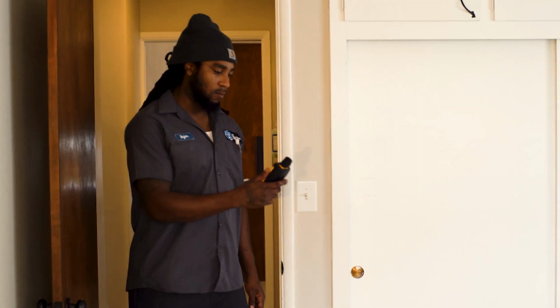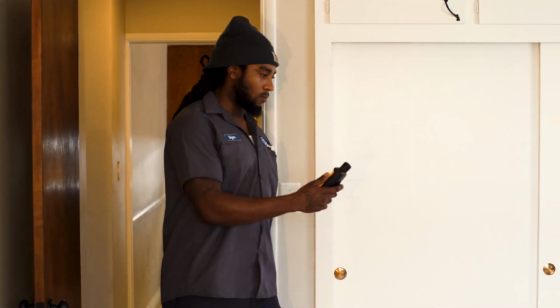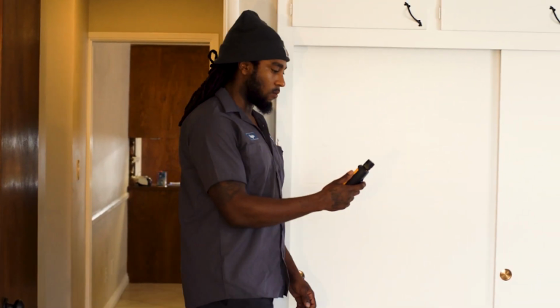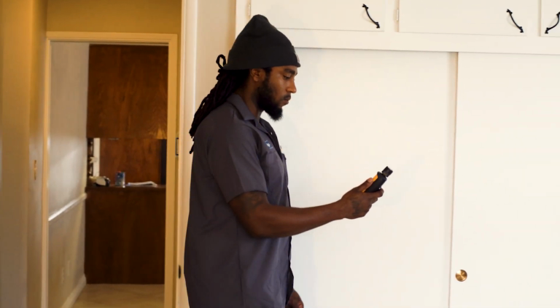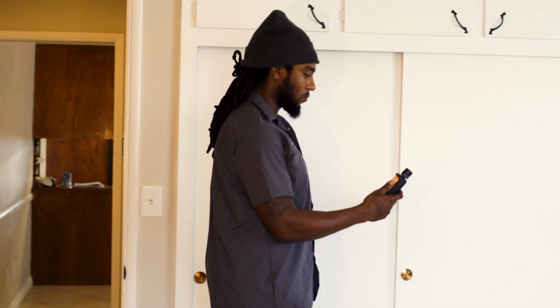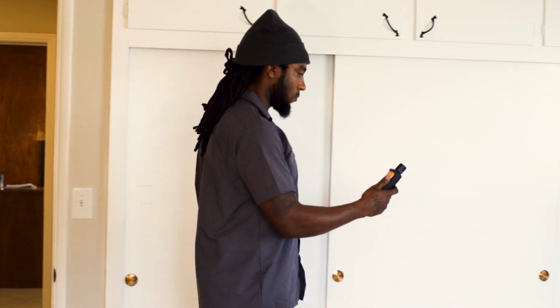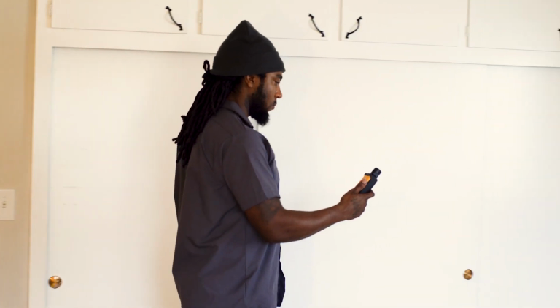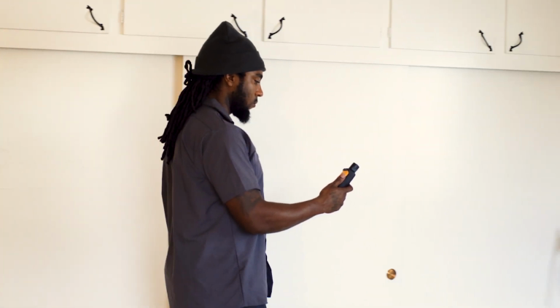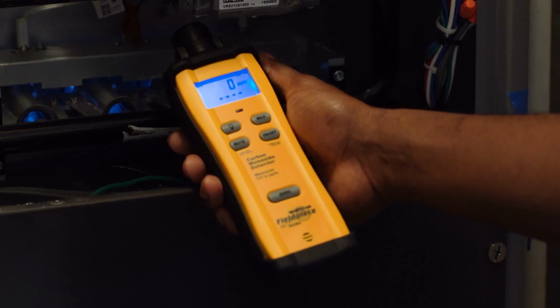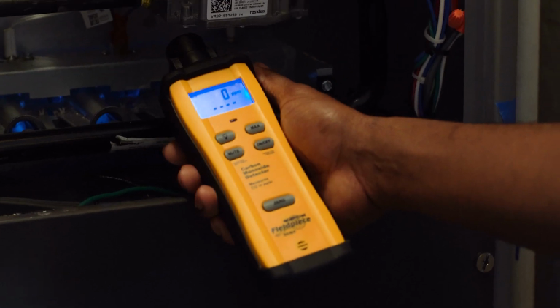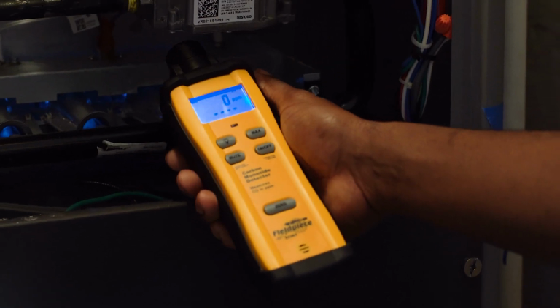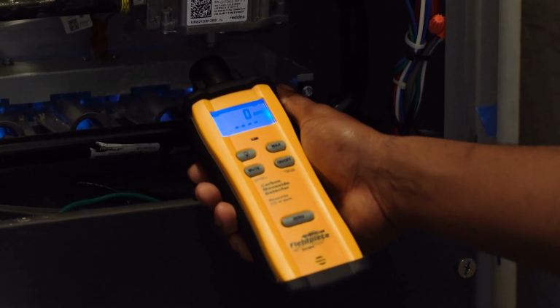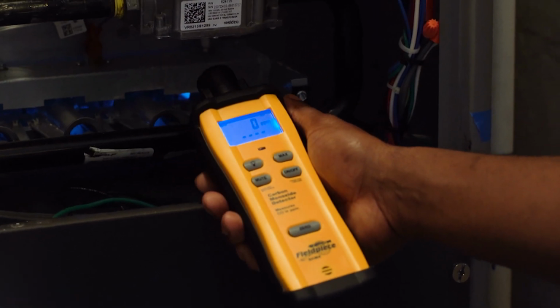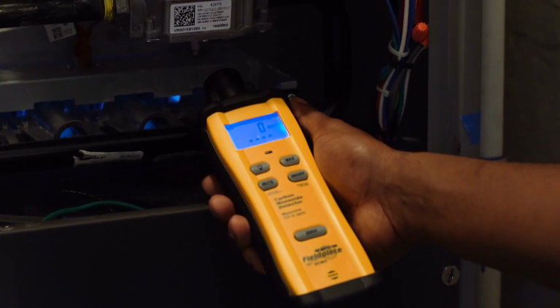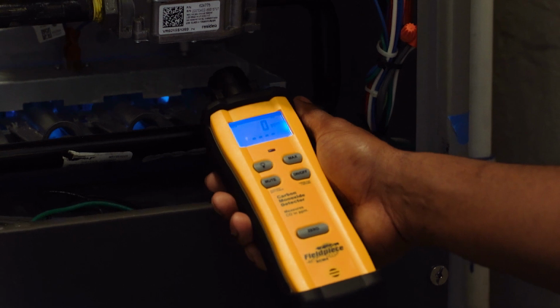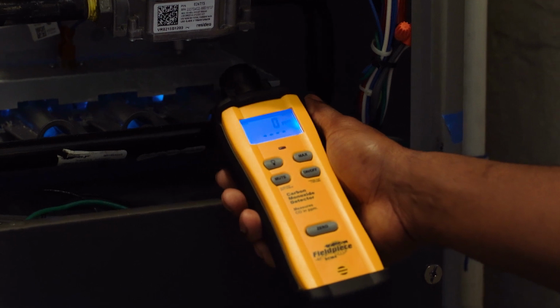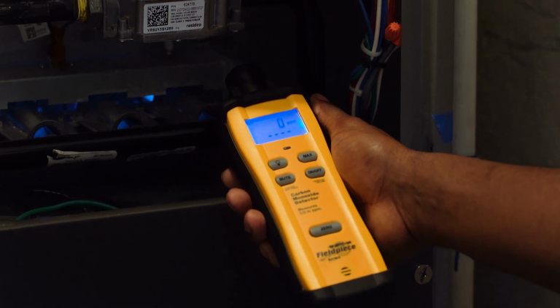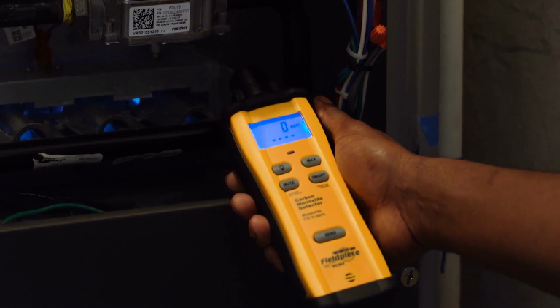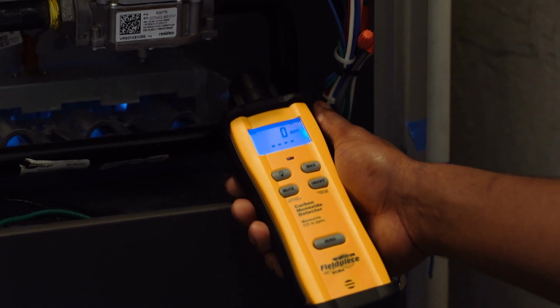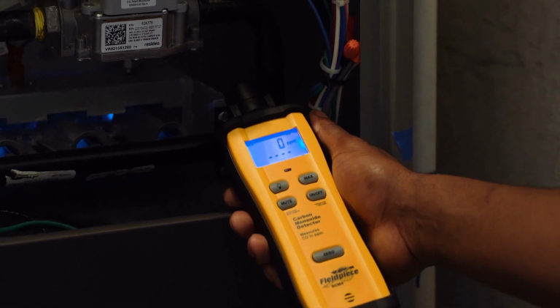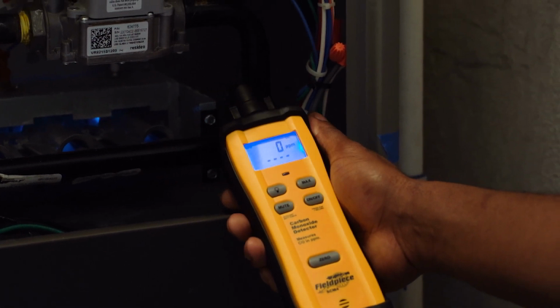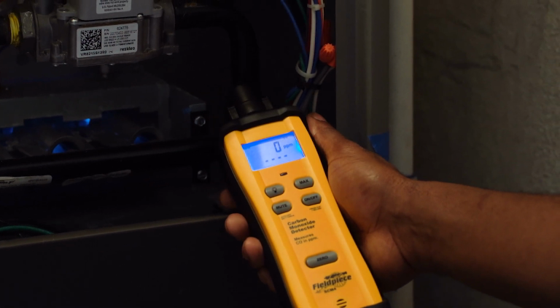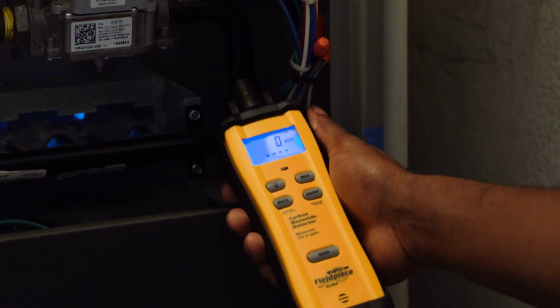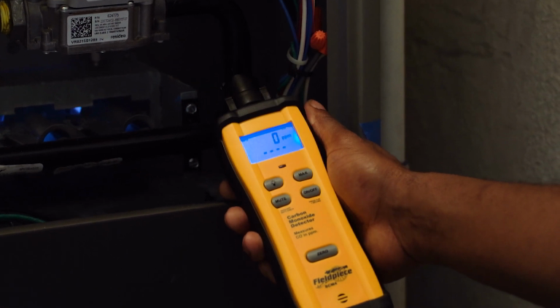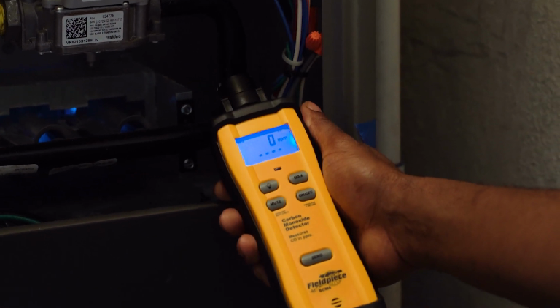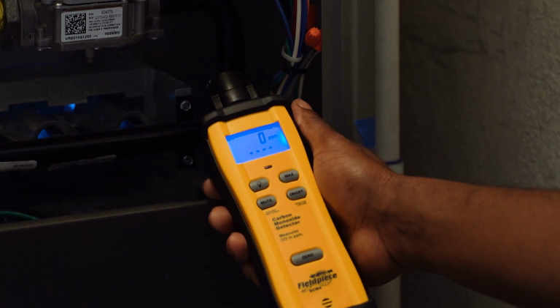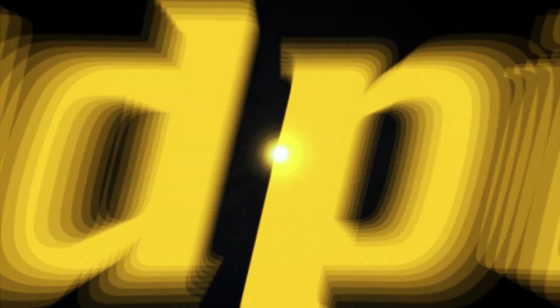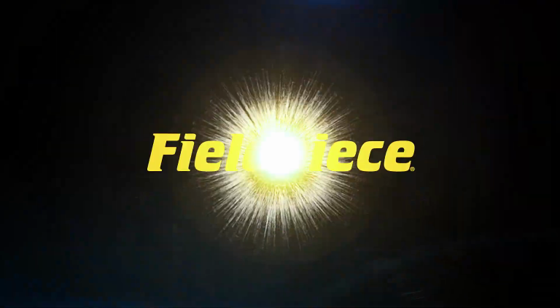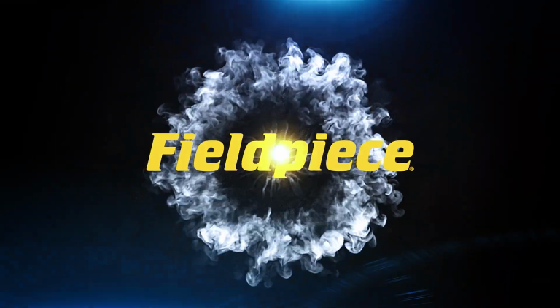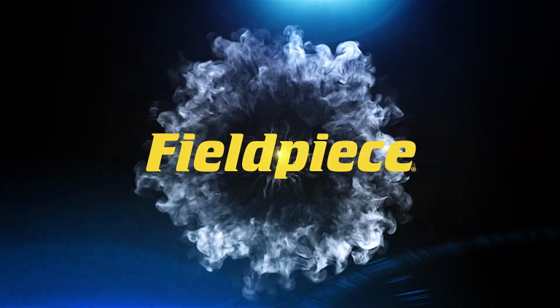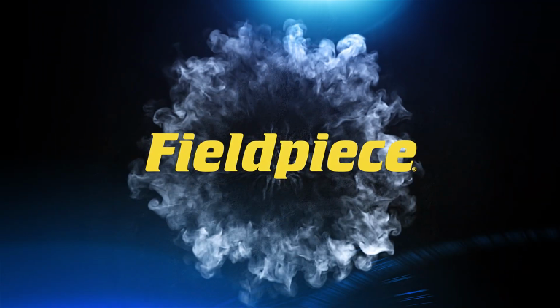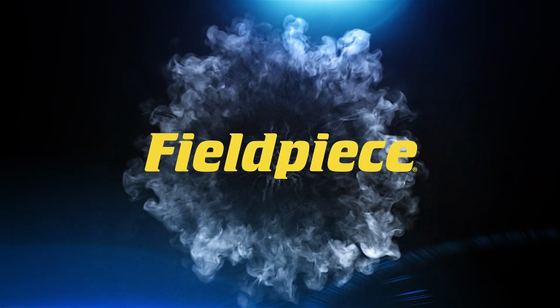Ensuring you stay informed at every step. If you've made any adjustments to a fuel-fired furnace, a CO test should also be the last test you perform. Learn more at FieldPiece.com.